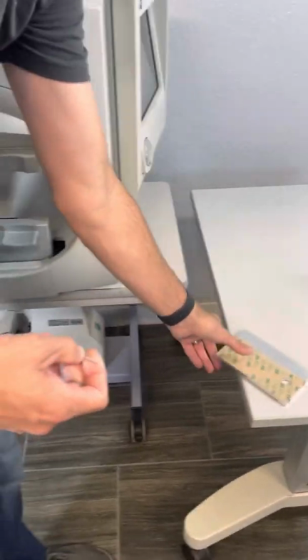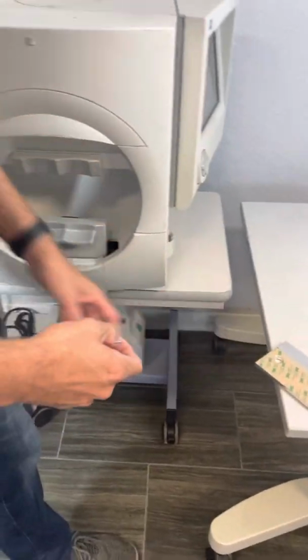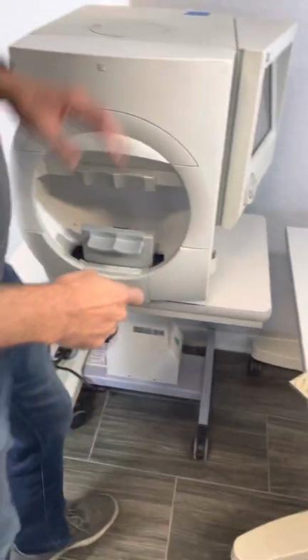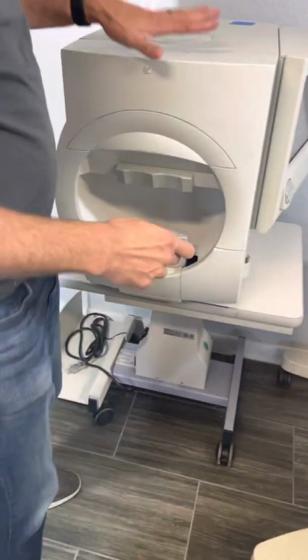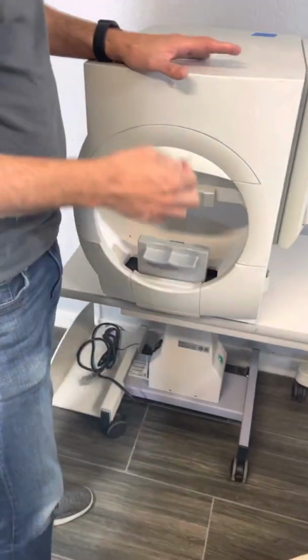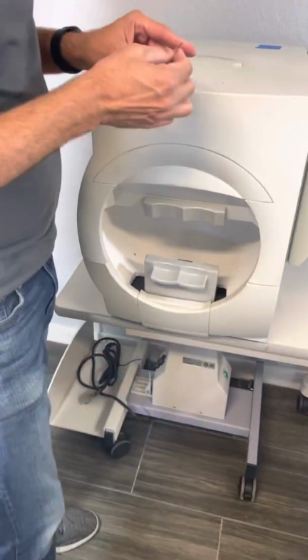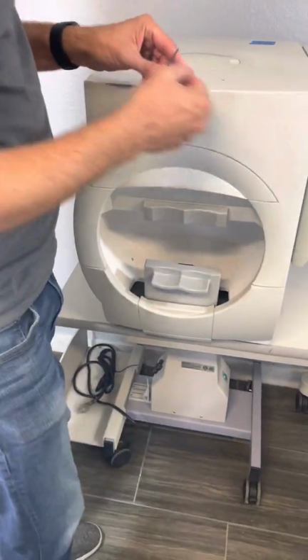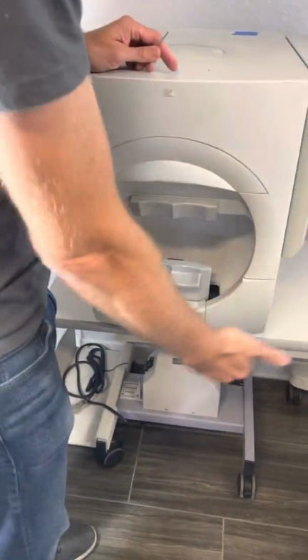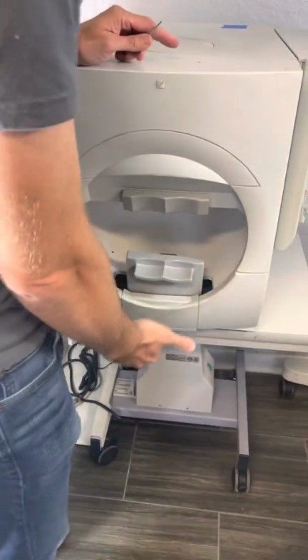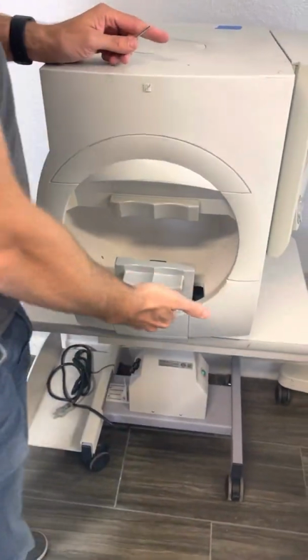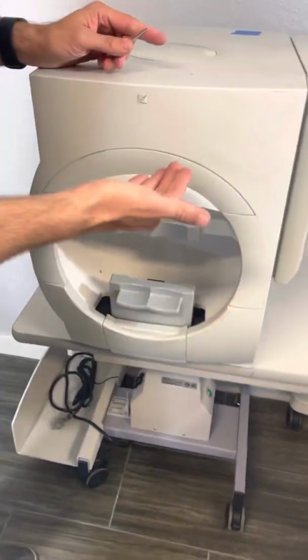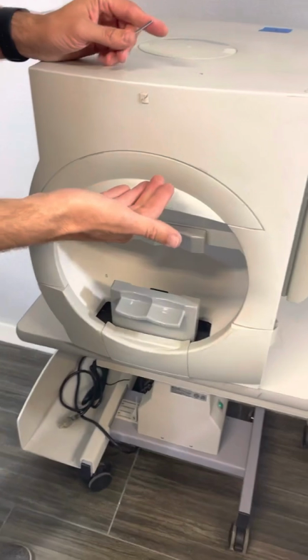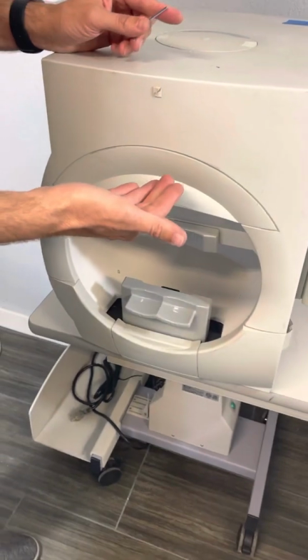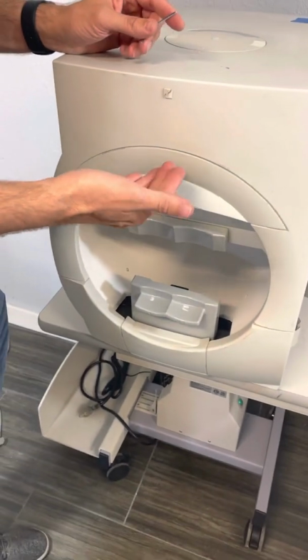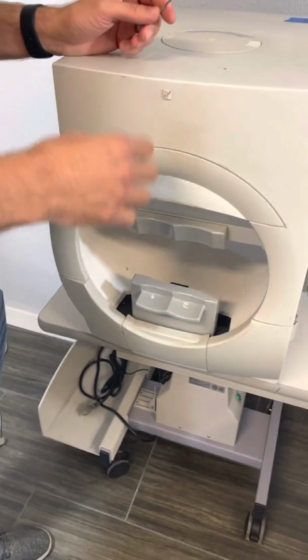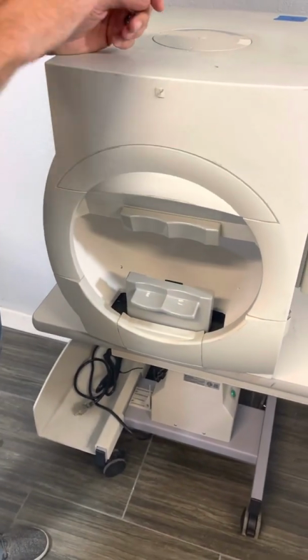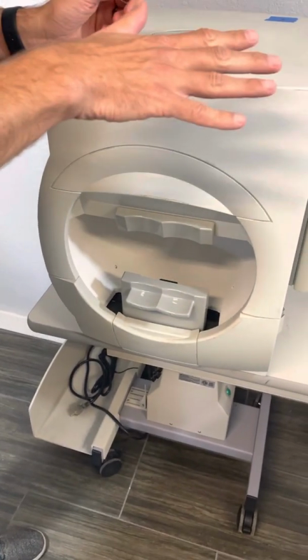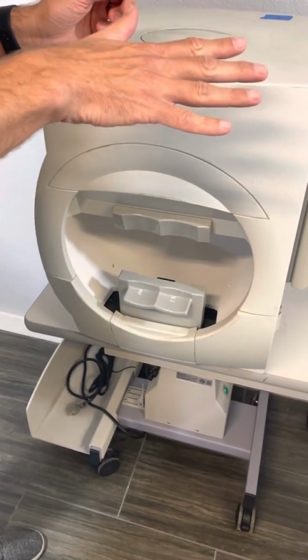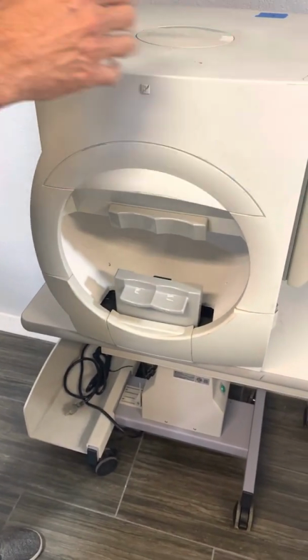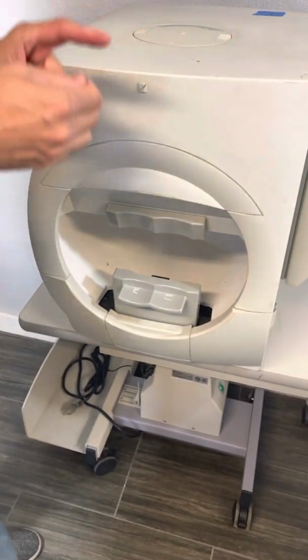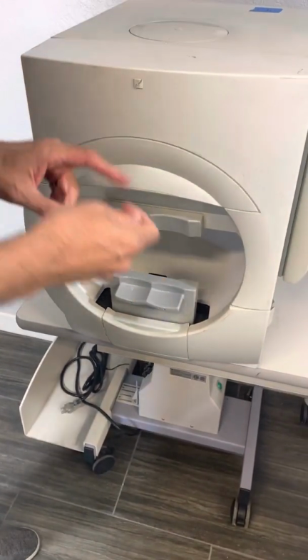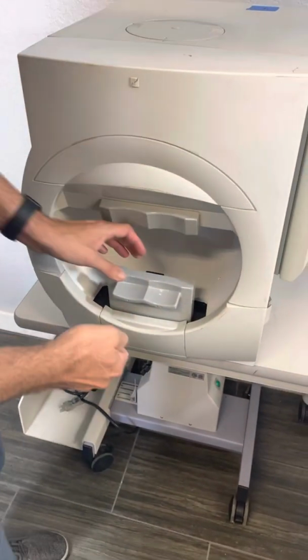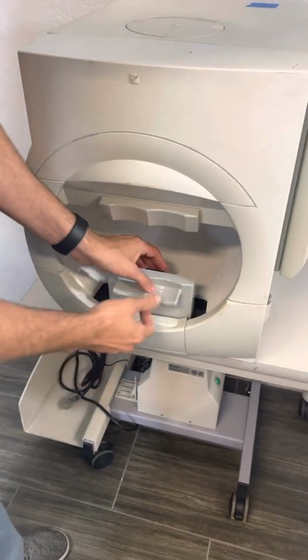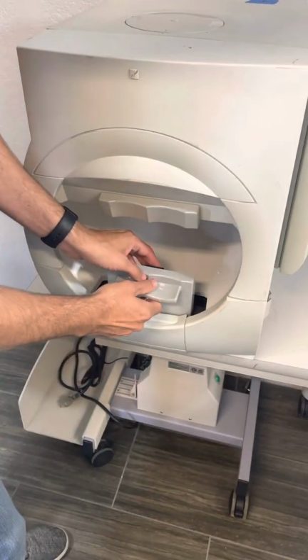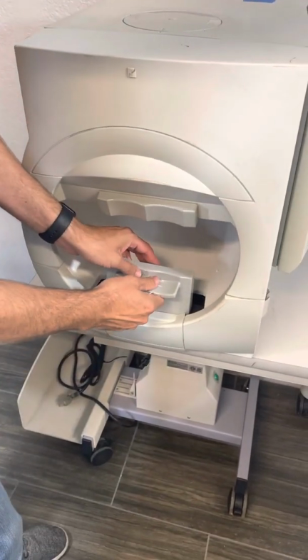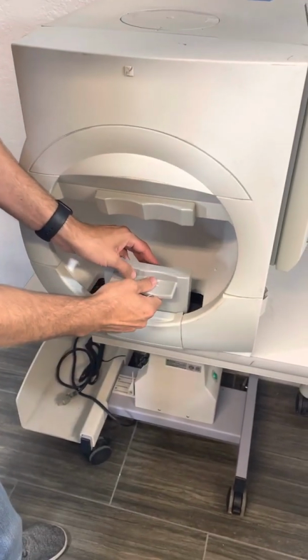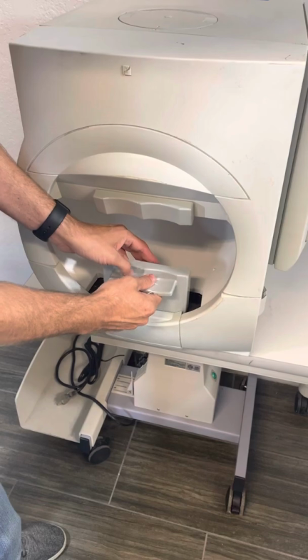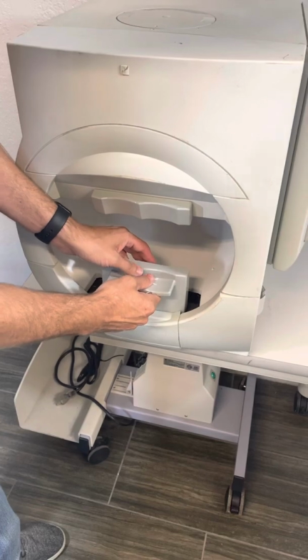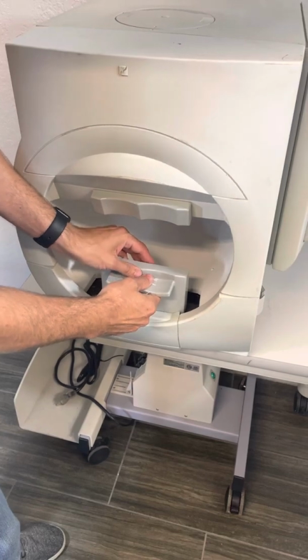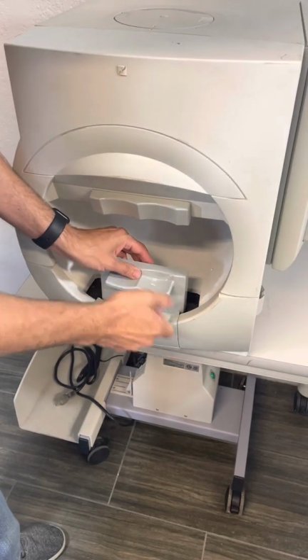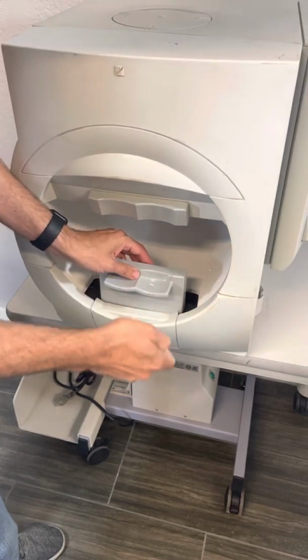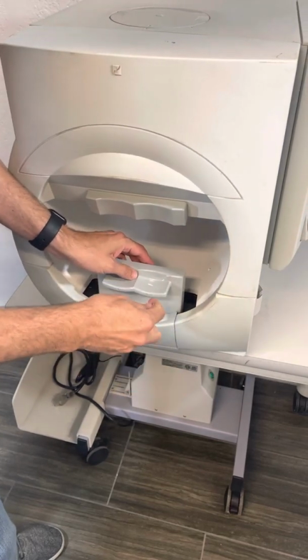Once you get to your machine, raise the chin rest all the way up and then turn off your machine. Your chin rest more than likely is going to be loose or comes off.